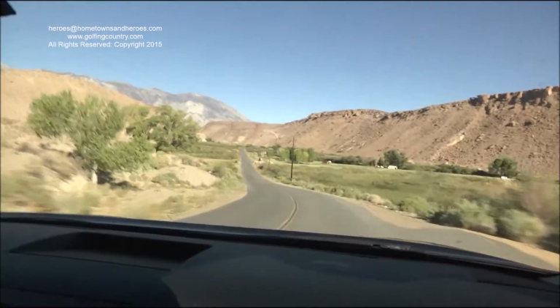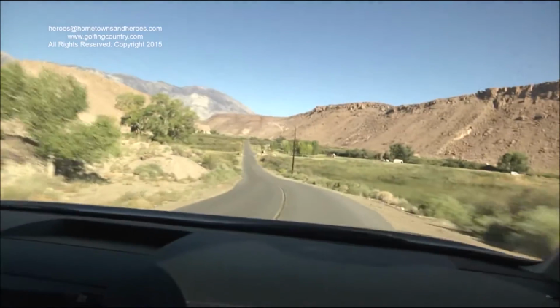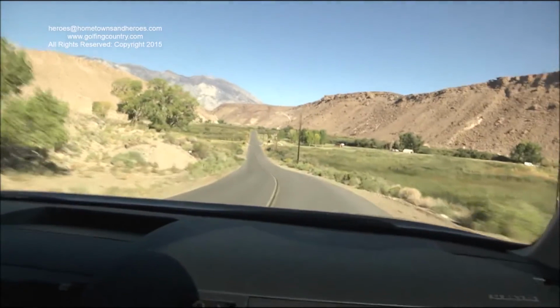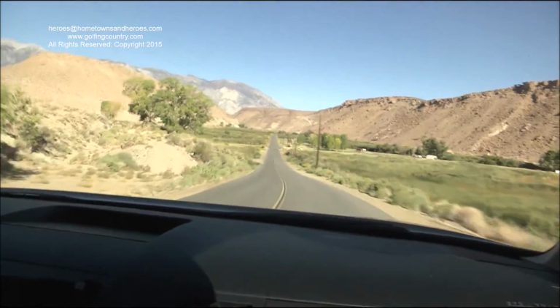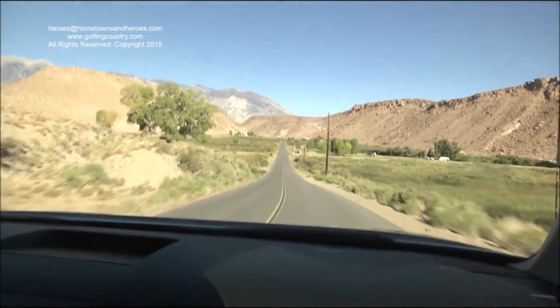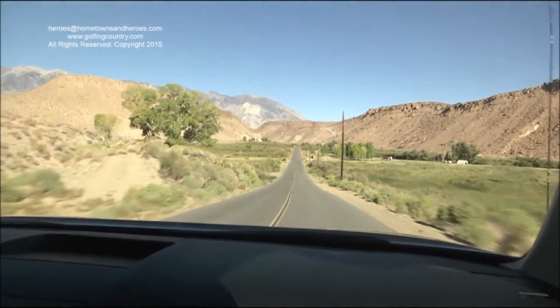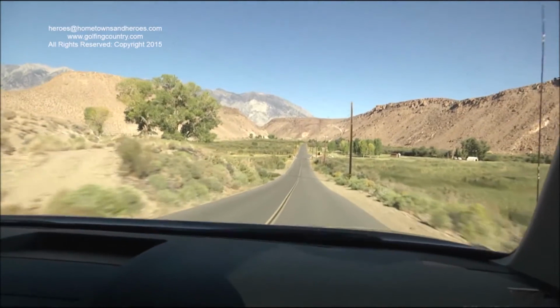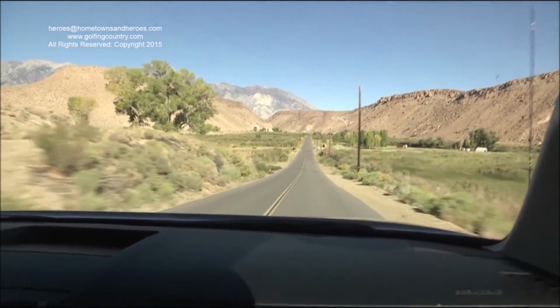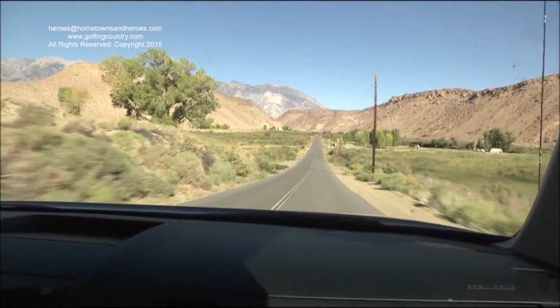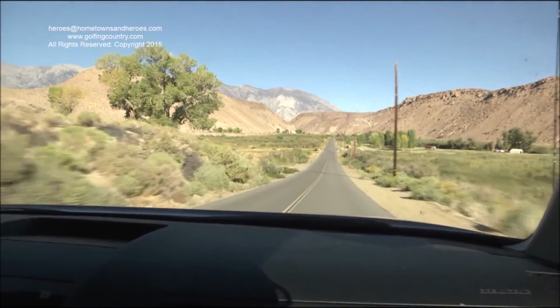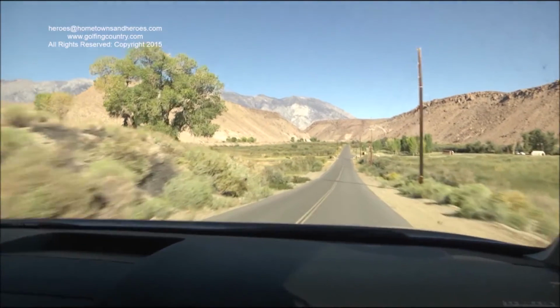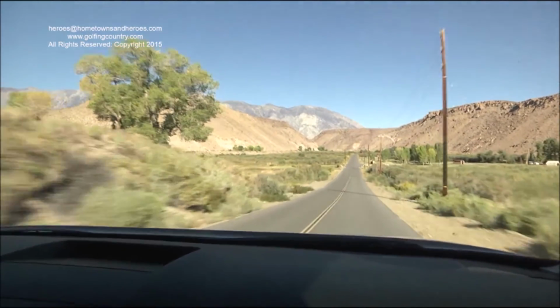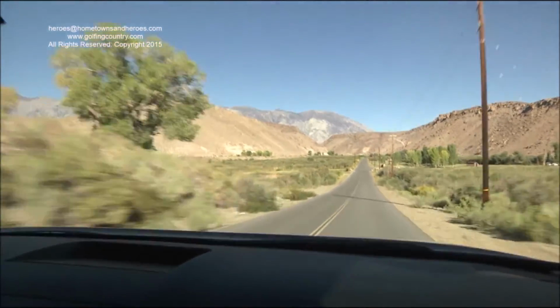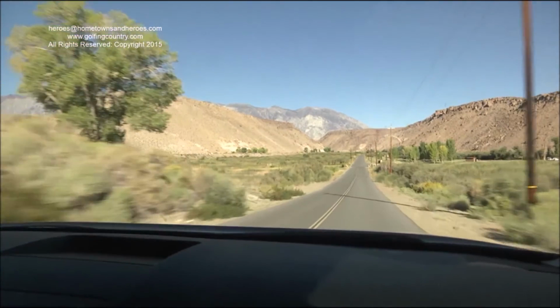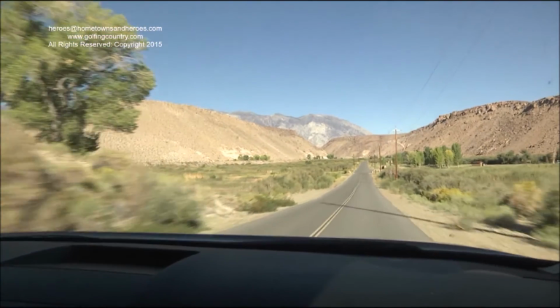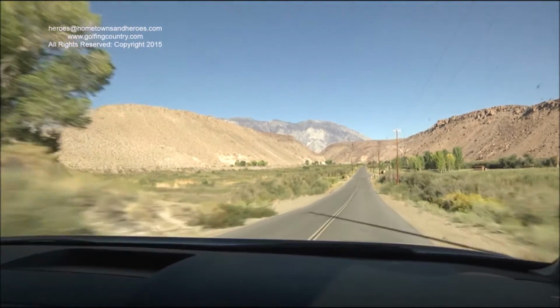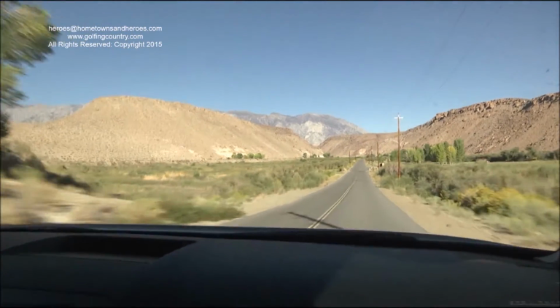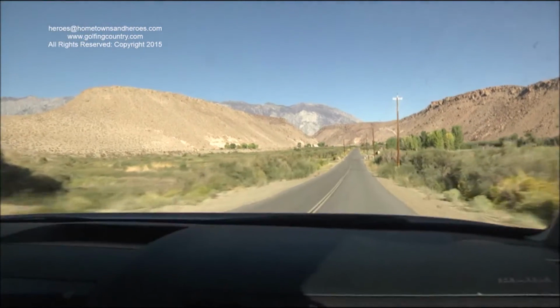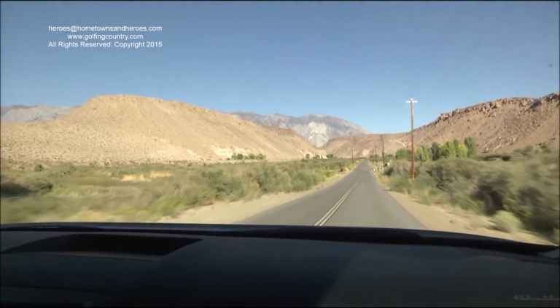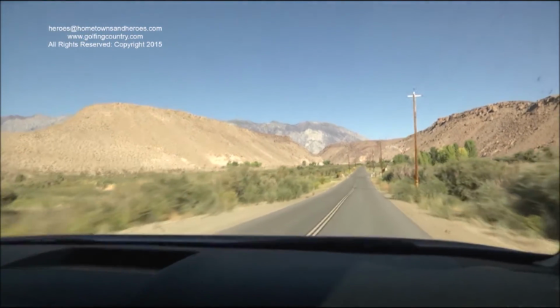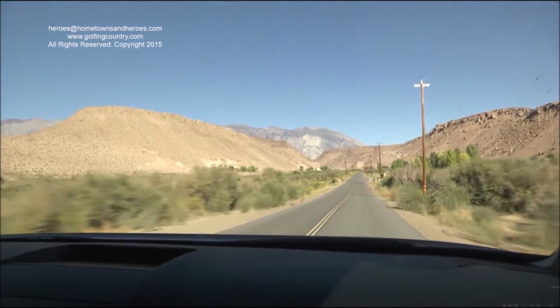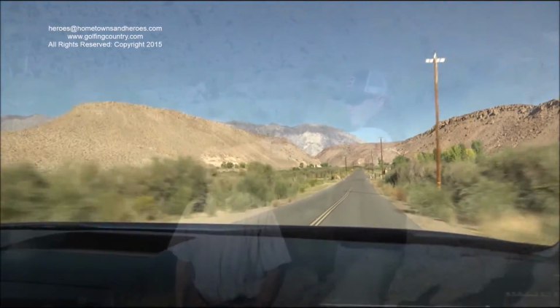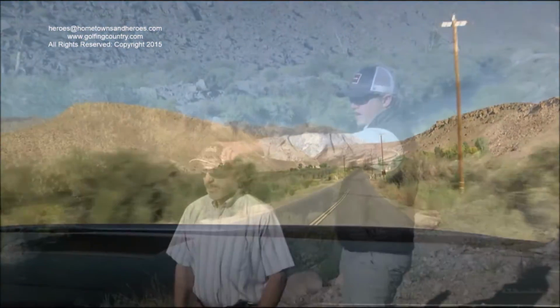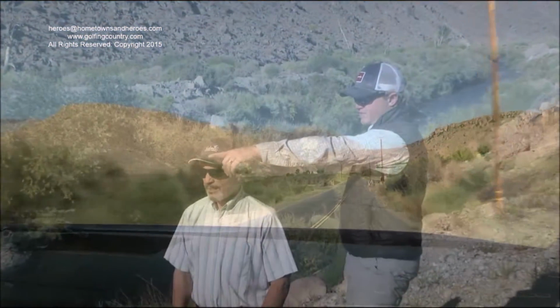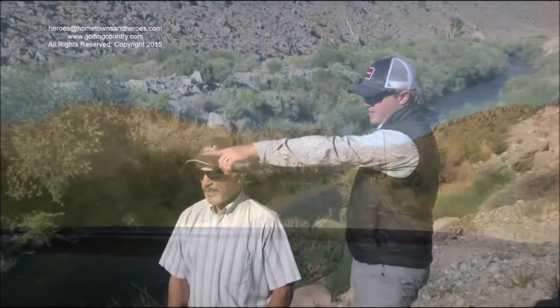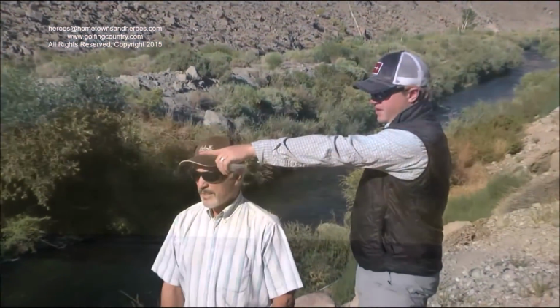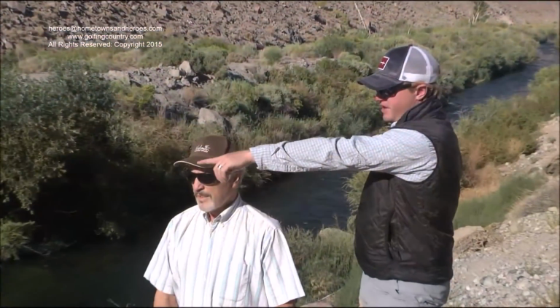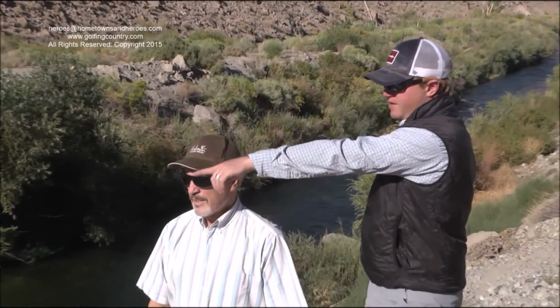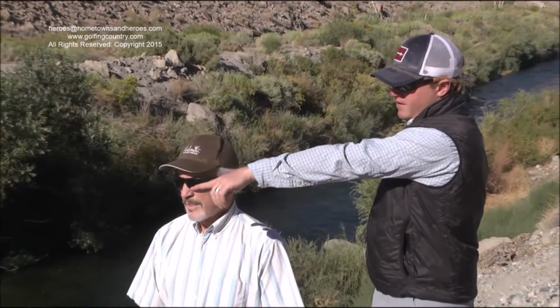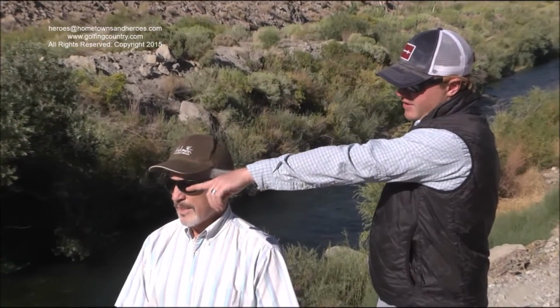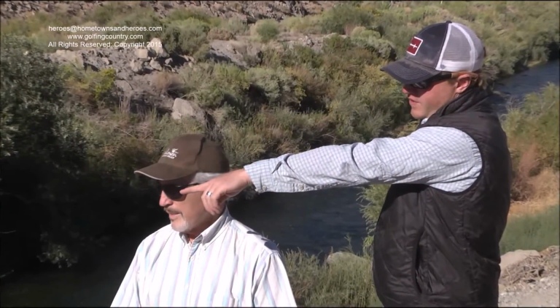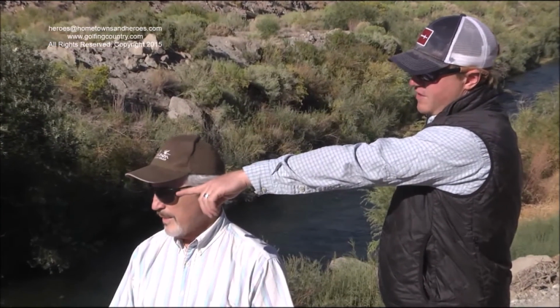Right now it's about 170 CFS, which is a great wadeable and fishable flow, and the water is nice and cool. It should be a beautiful day.